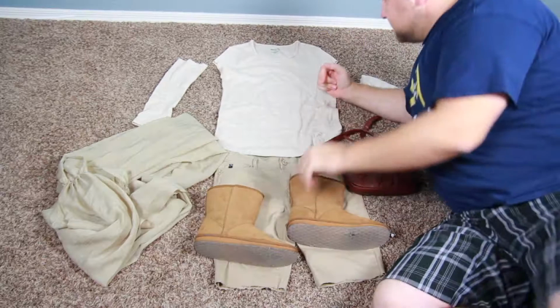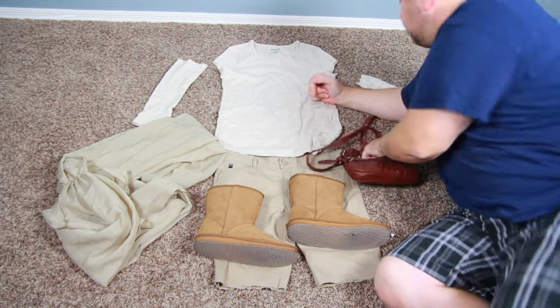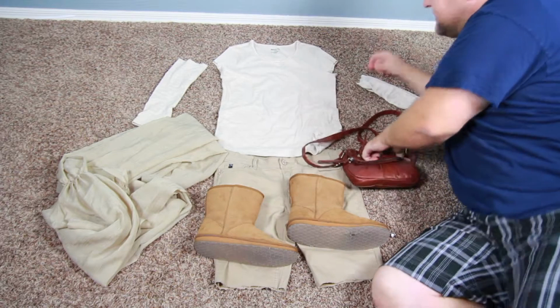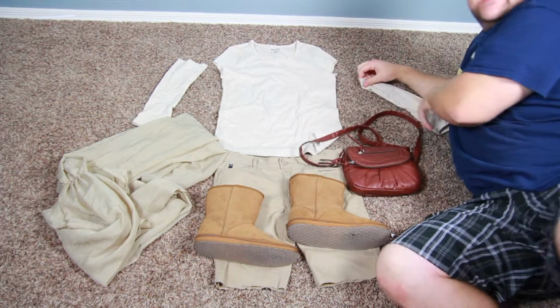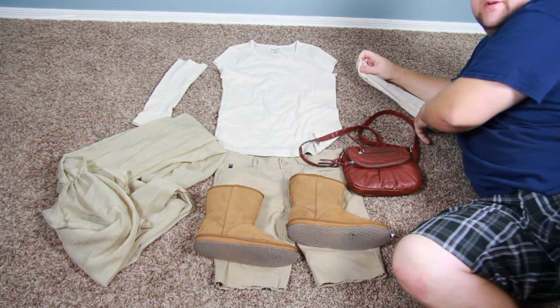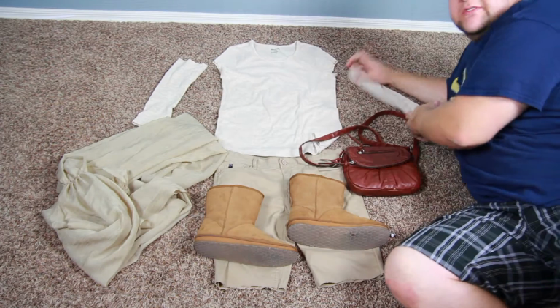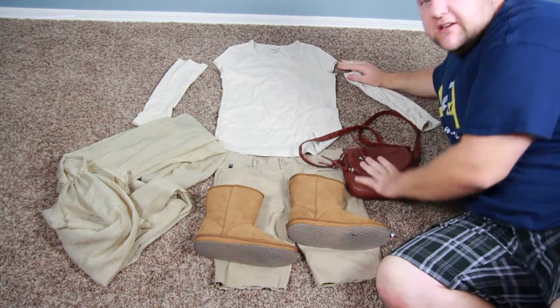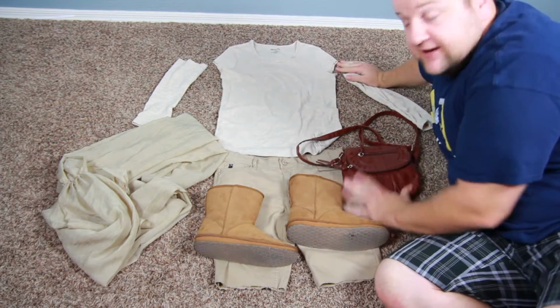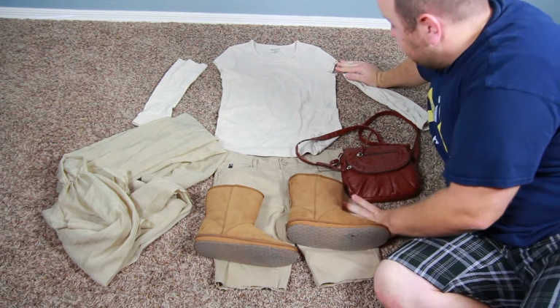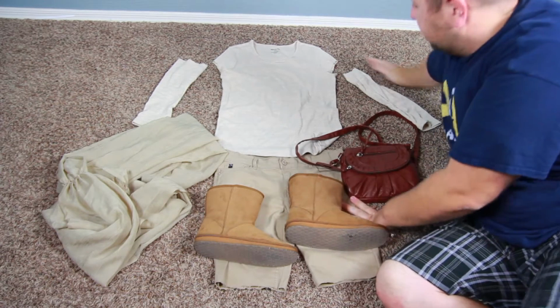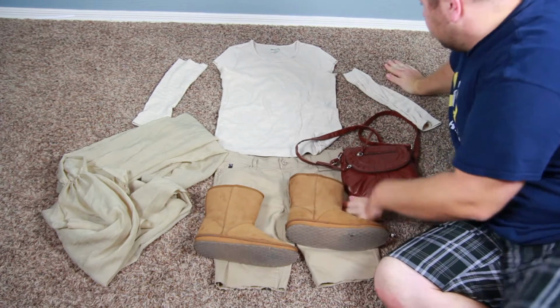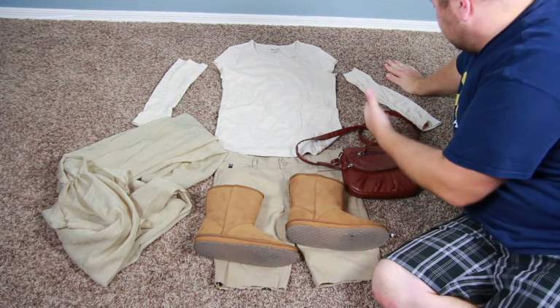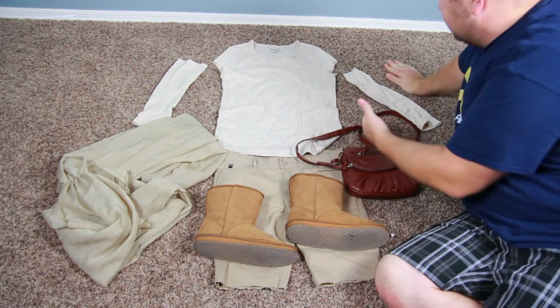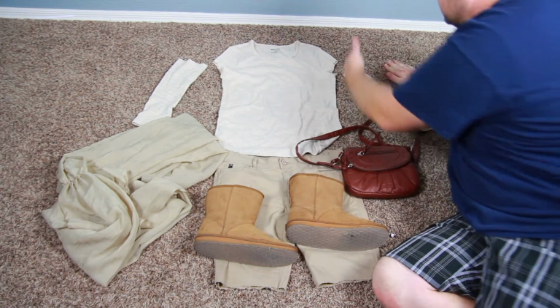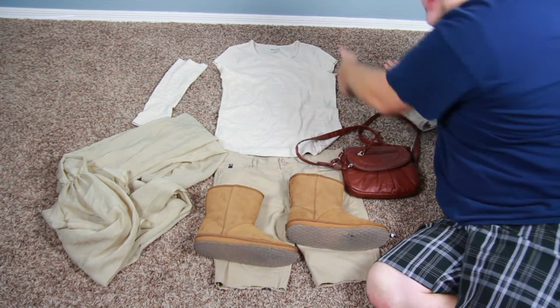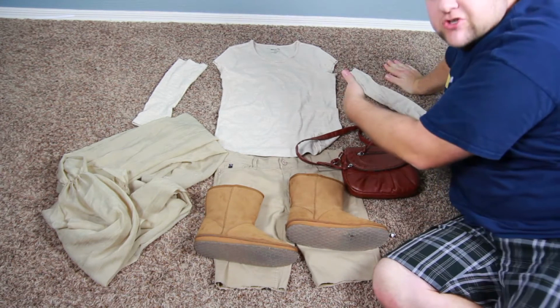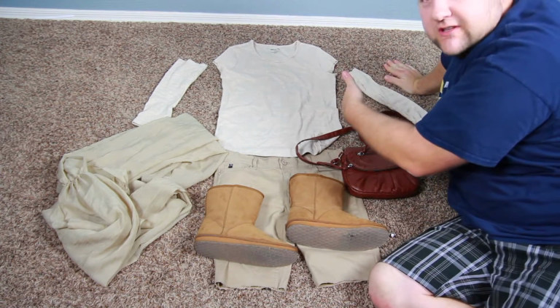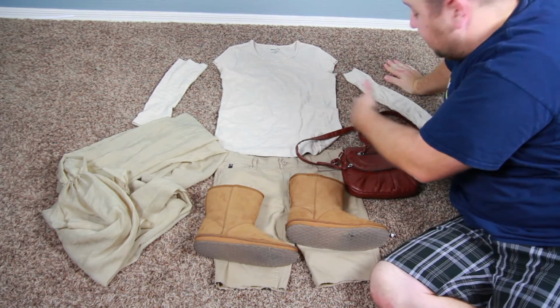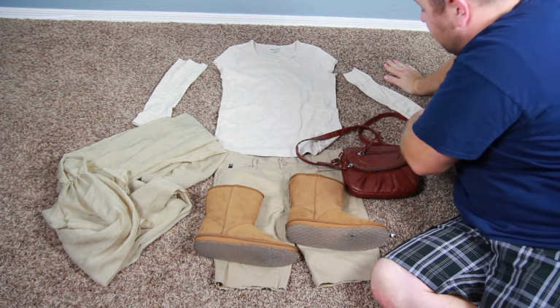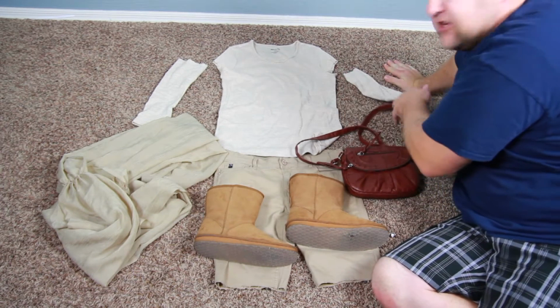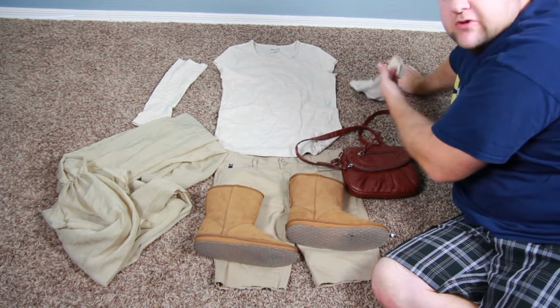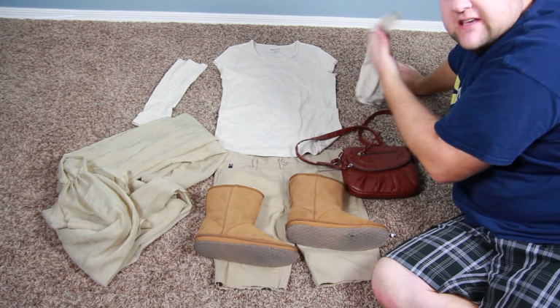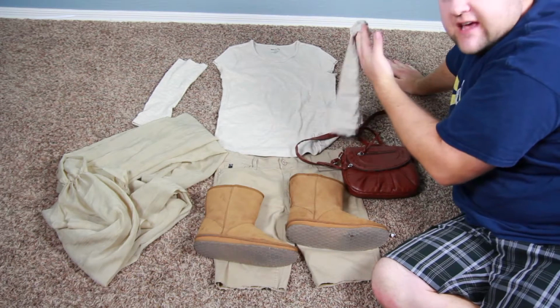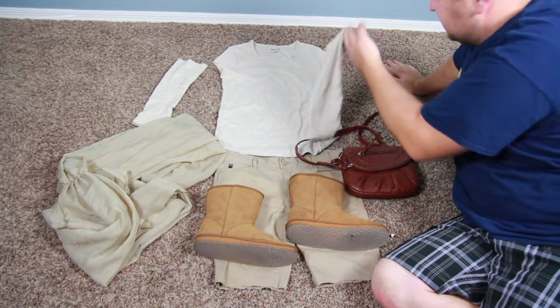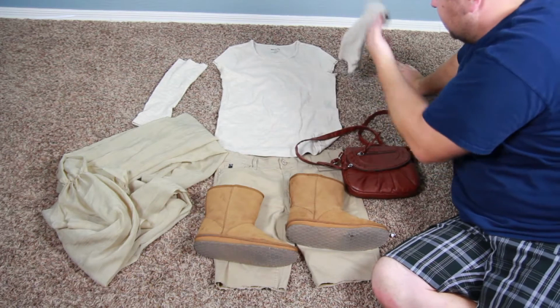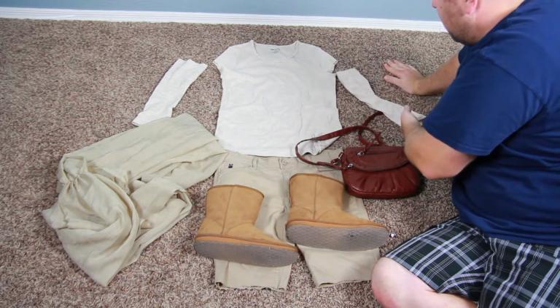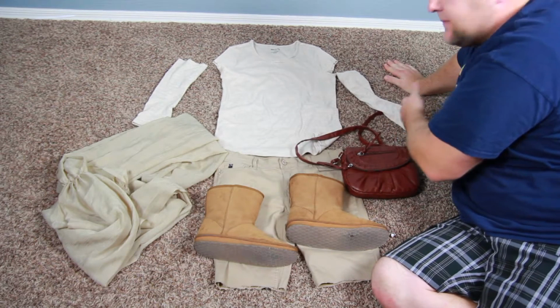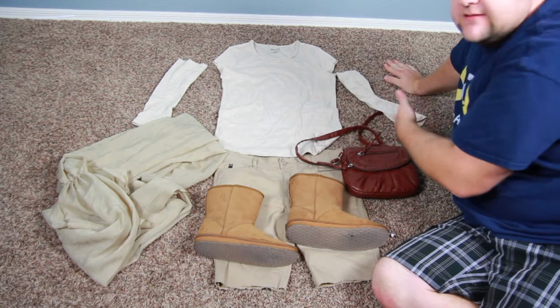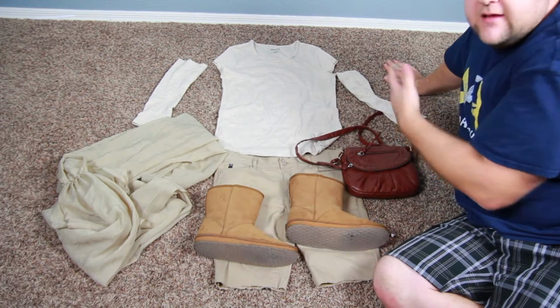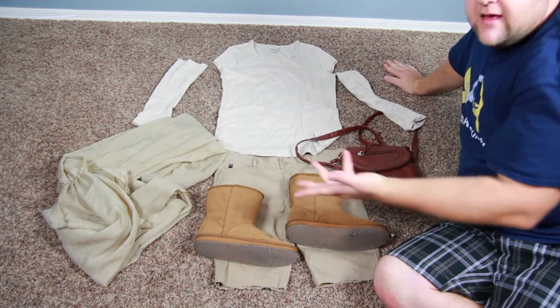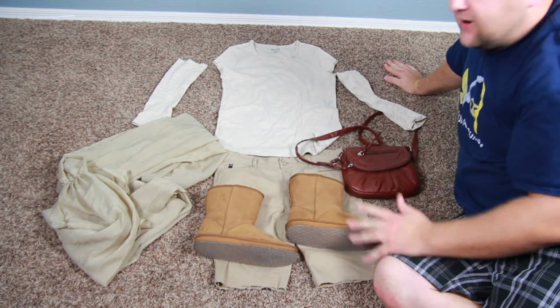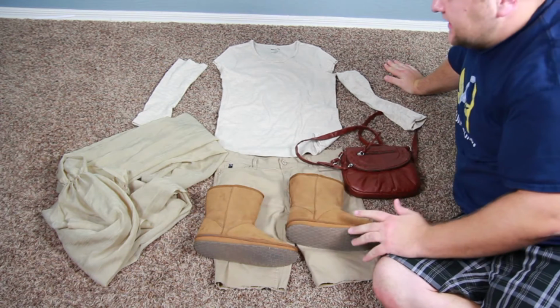So we found this tan shirt, but it was long sleeve. The cool thing about it being long sleeve is I just cut it to short sleeve, and then she could use those as arm bands like Ray has.